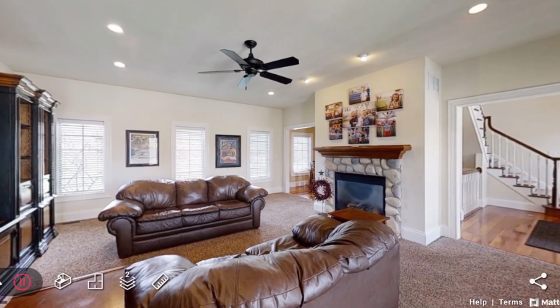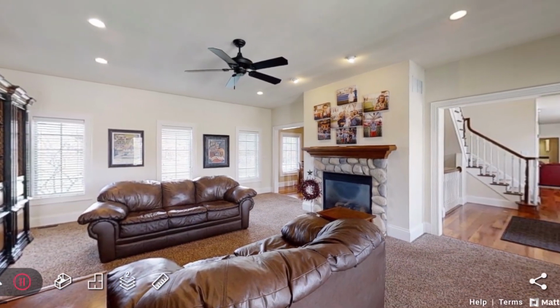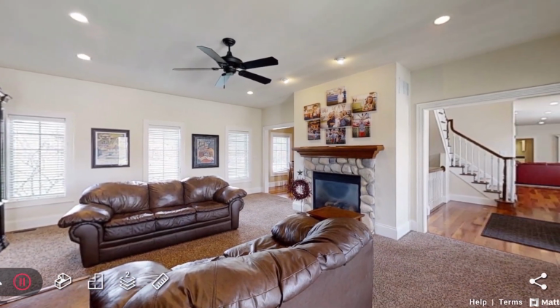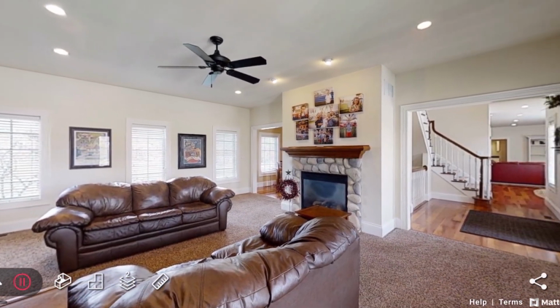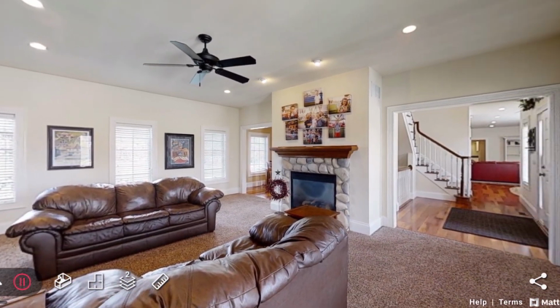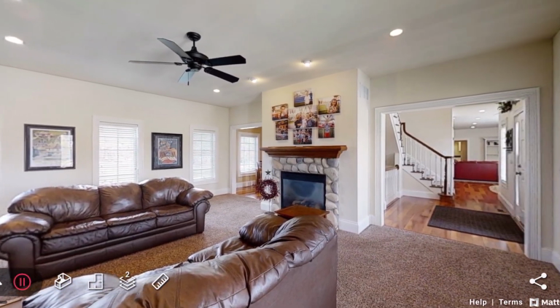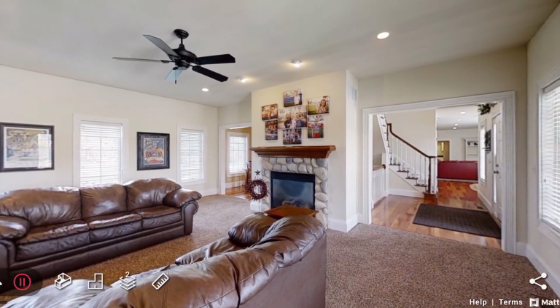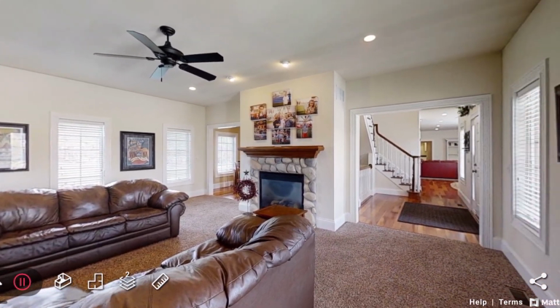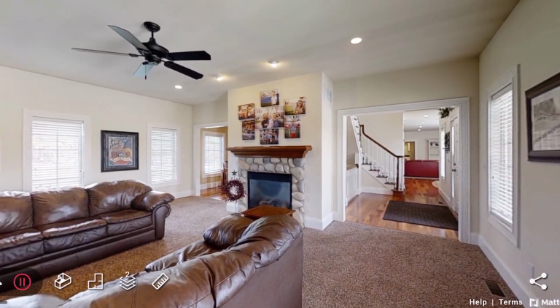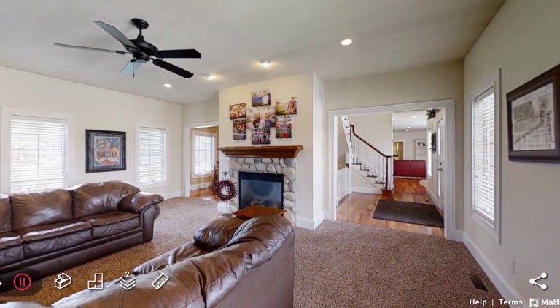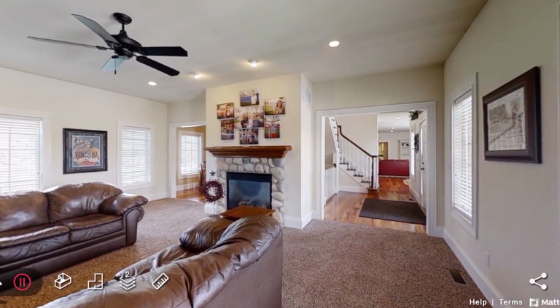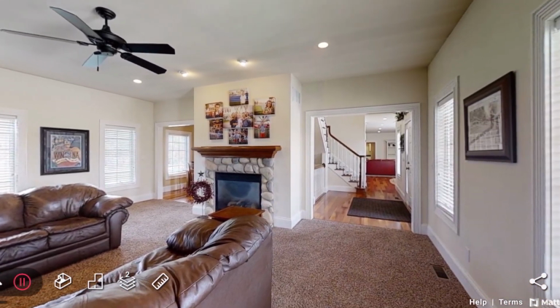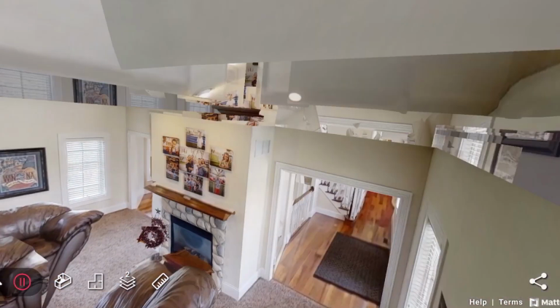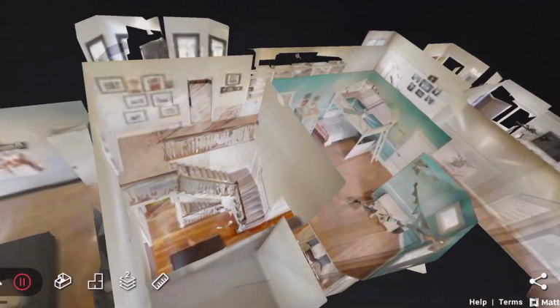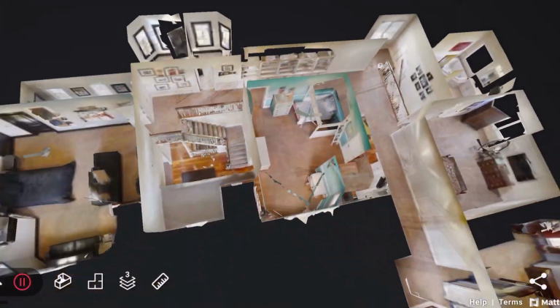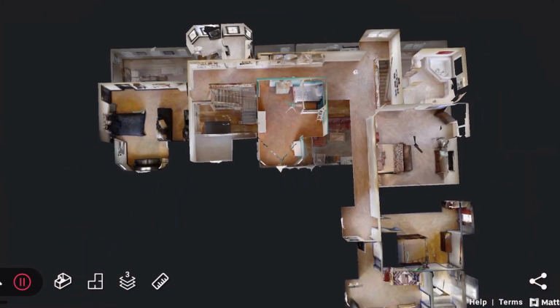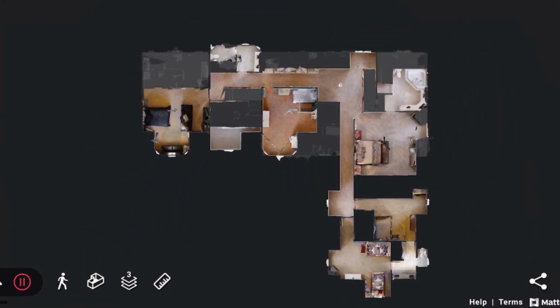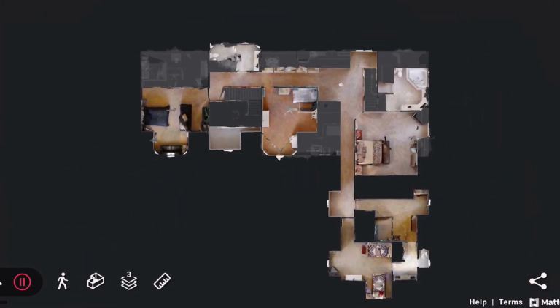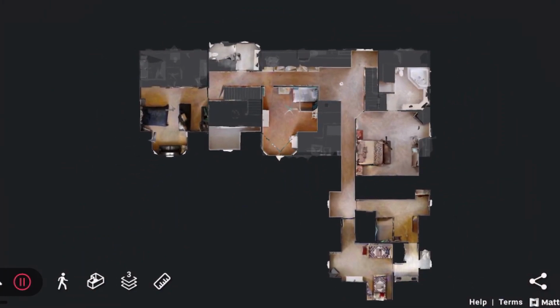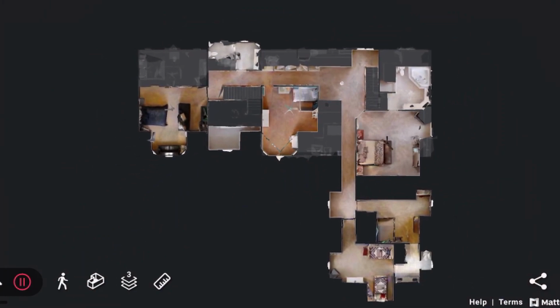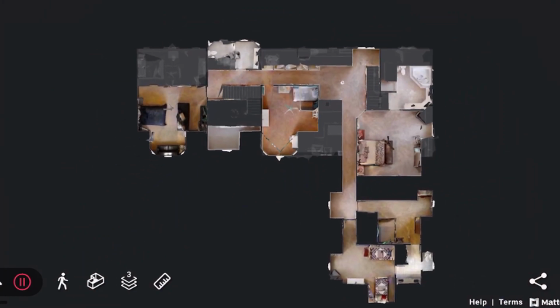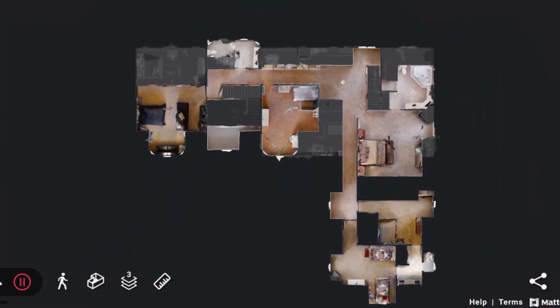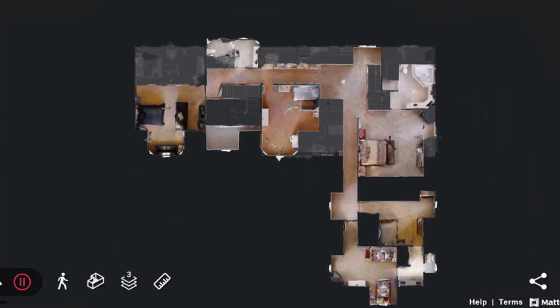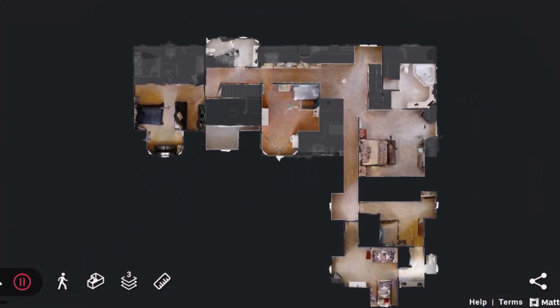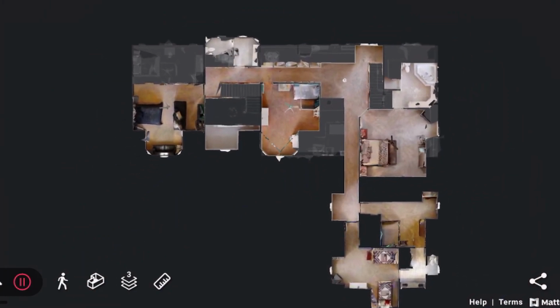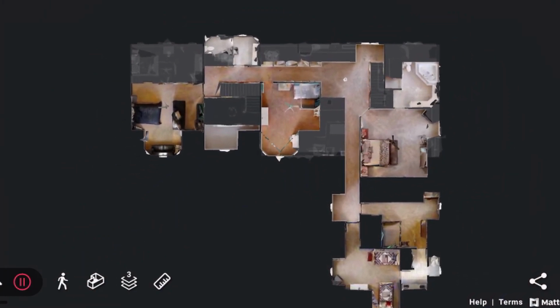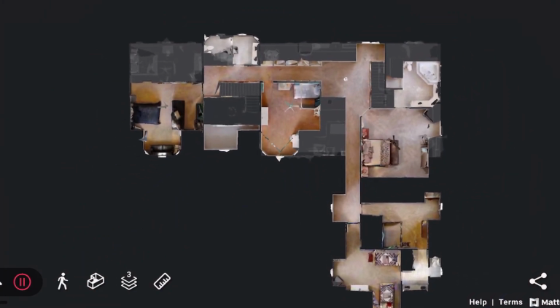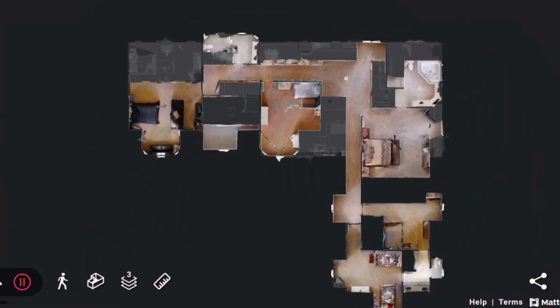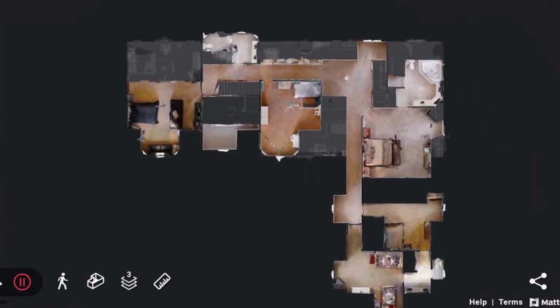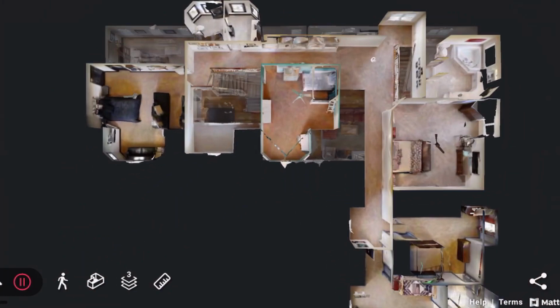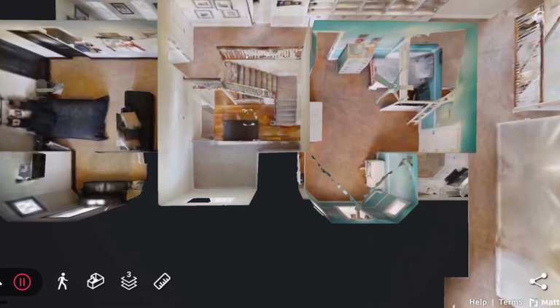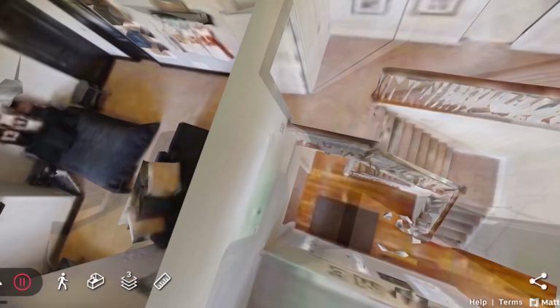When you walk inside the vaulted foyer, you'll see lovely wood flooring and a bright and clean interior with lots of unique touches giving this home a wow effect.